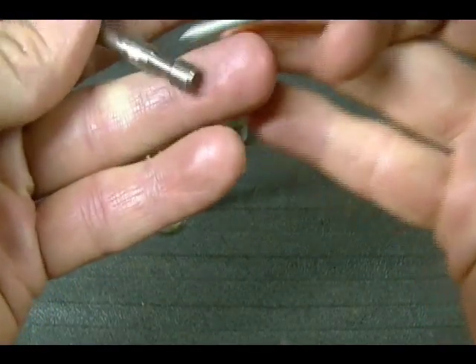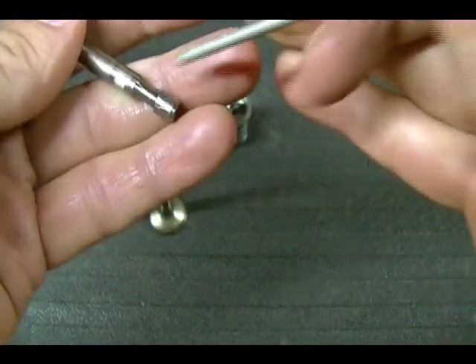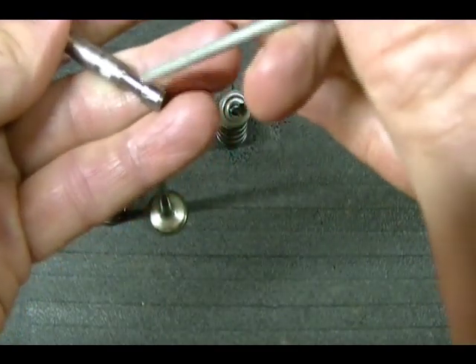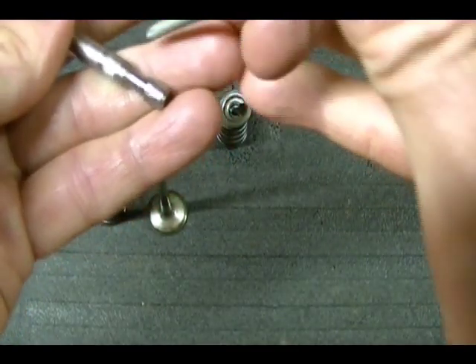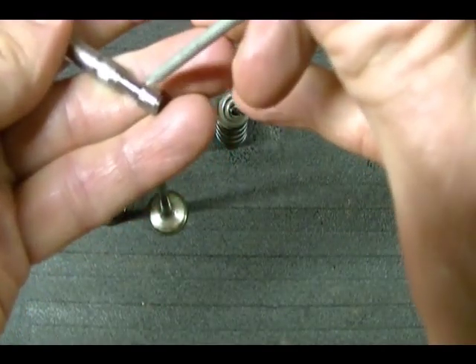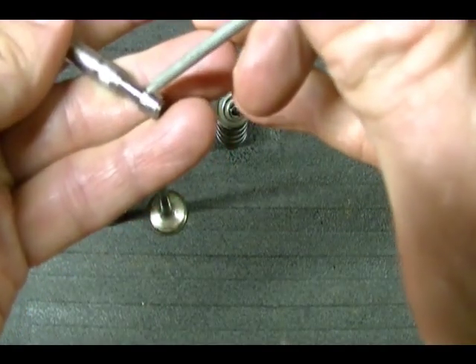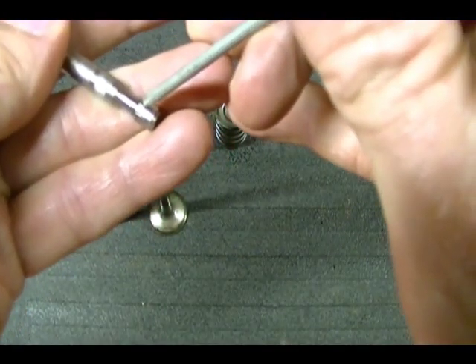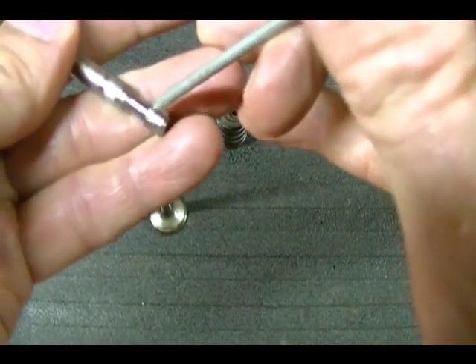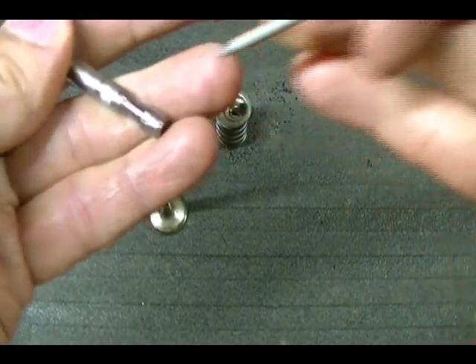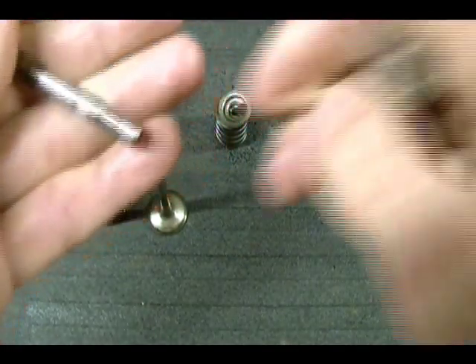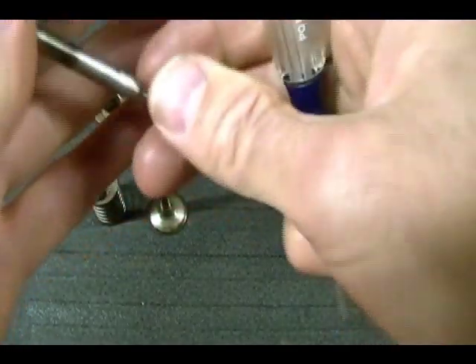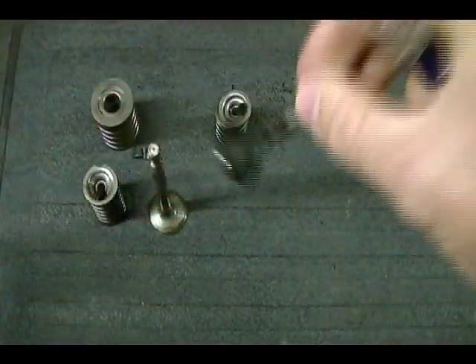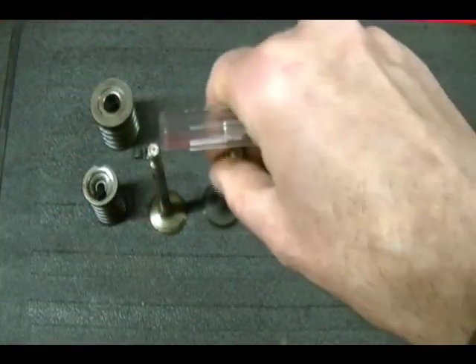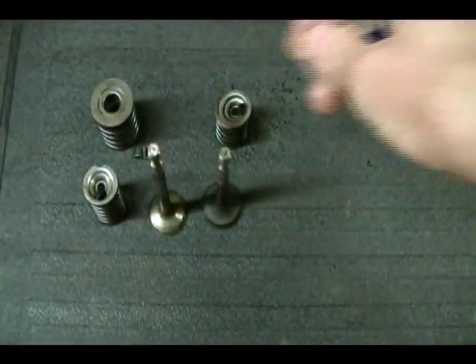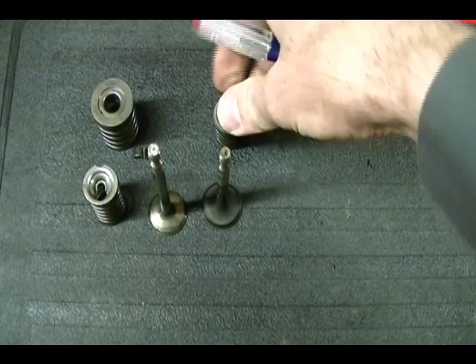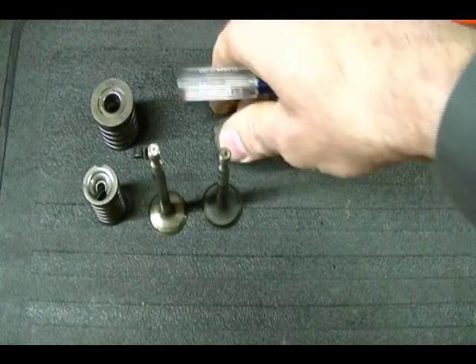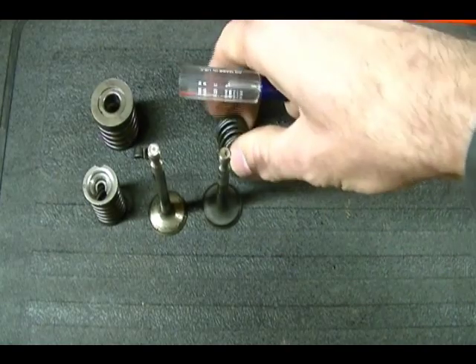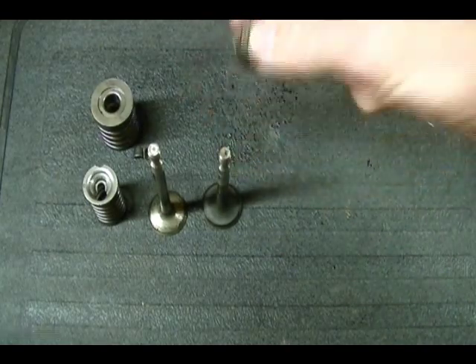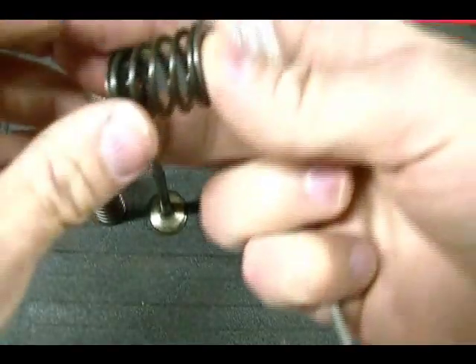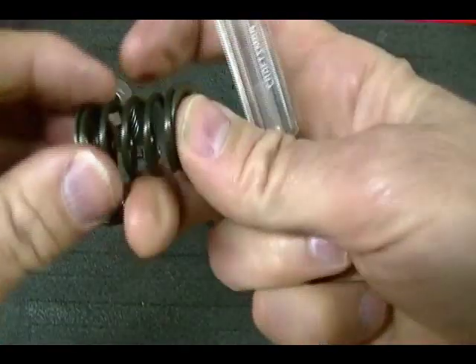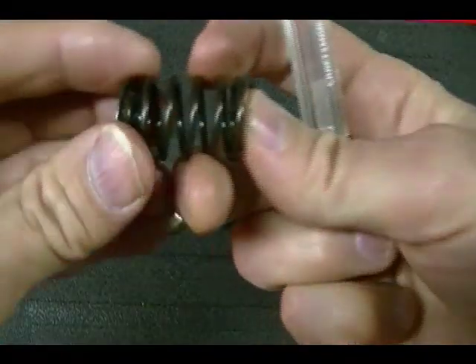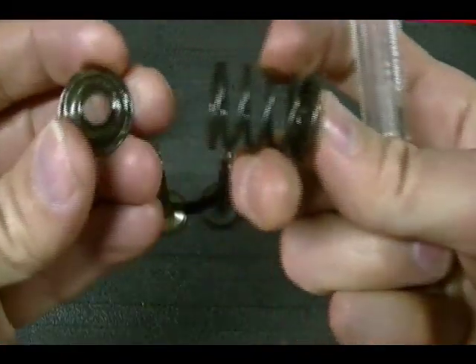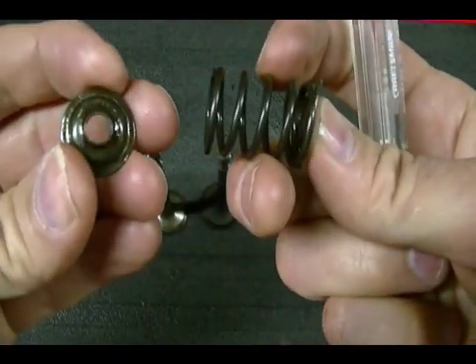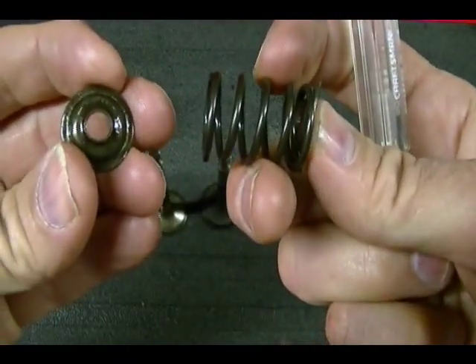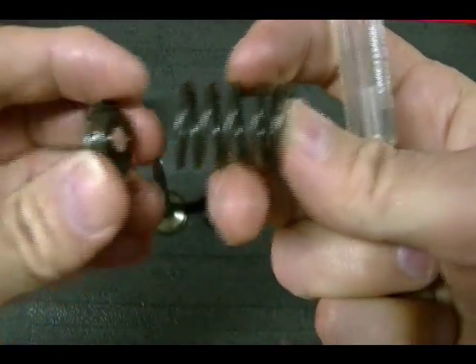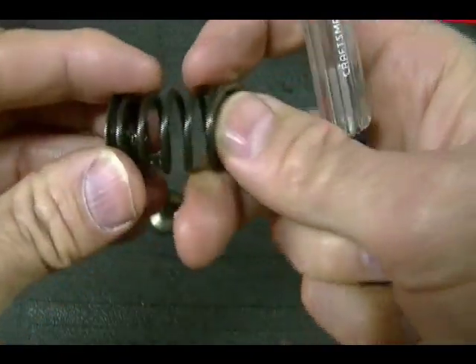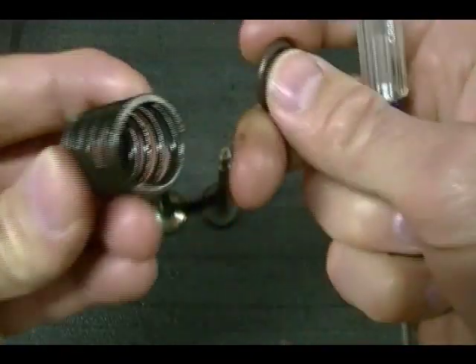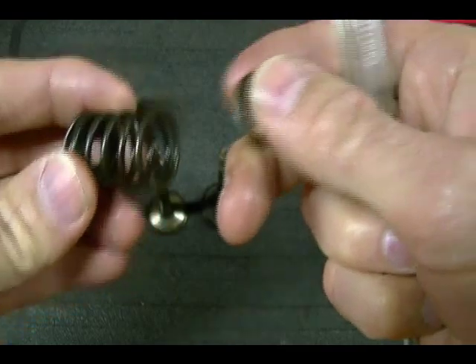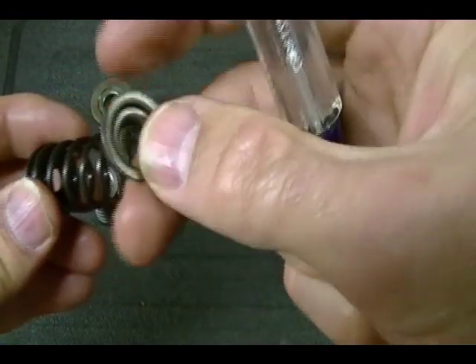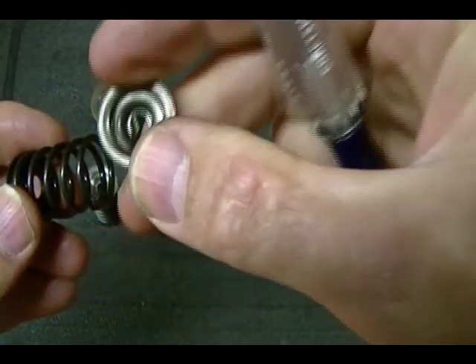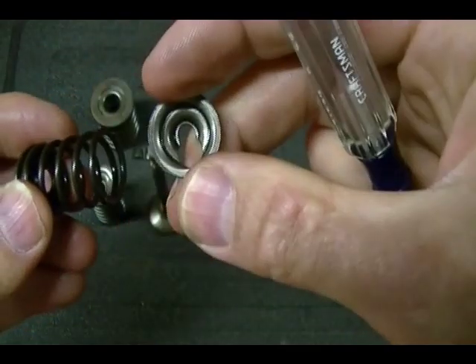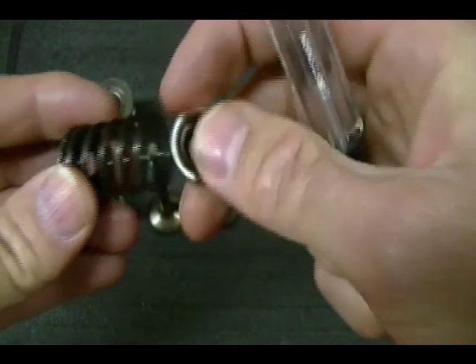Sometimes you don't have a groove — sometimes you just have a hole that a pin fits through. For your valve spring assembly, this is your valve spring seat, your valve spring, and your valve spring retainer.